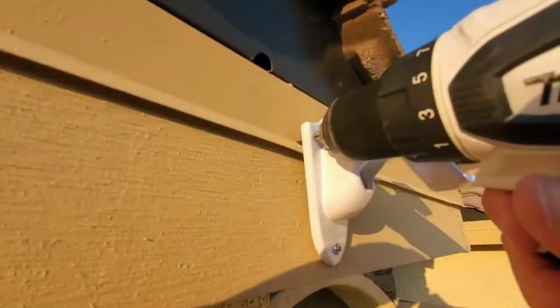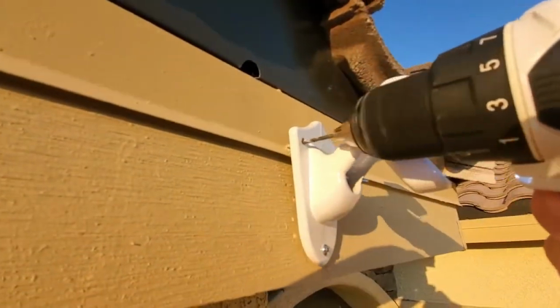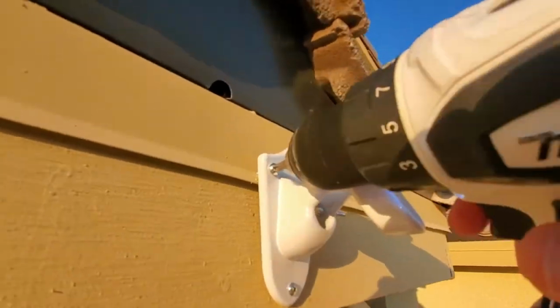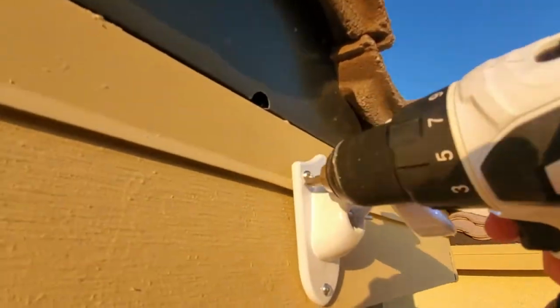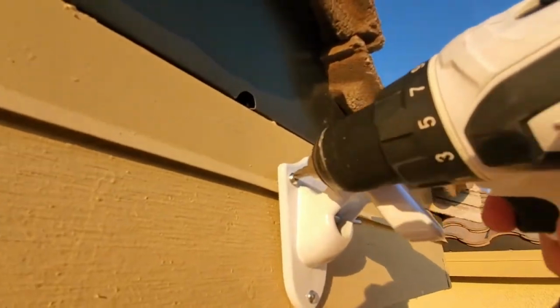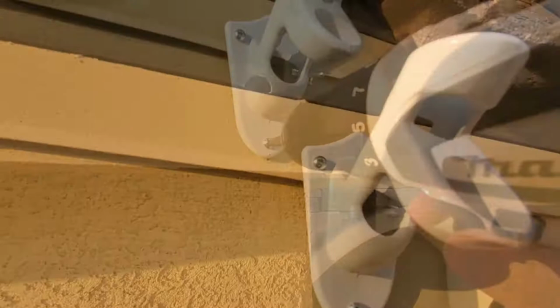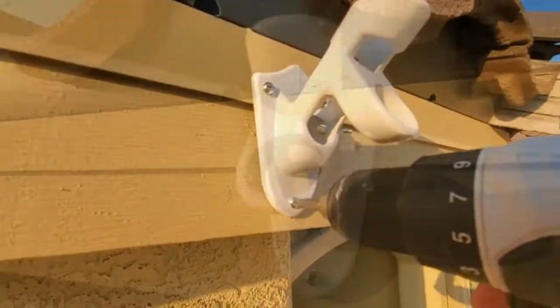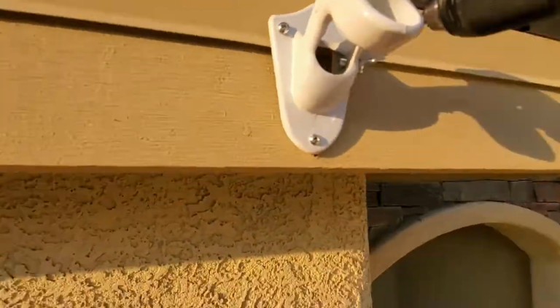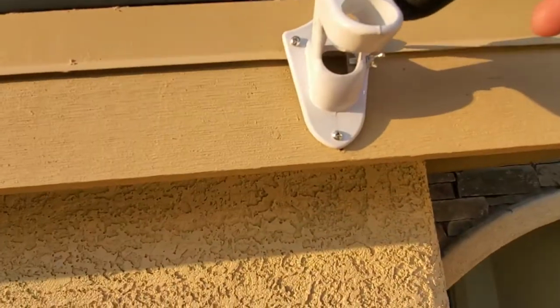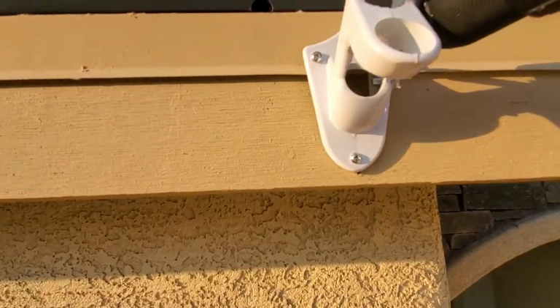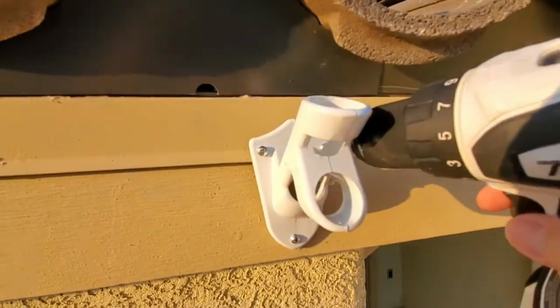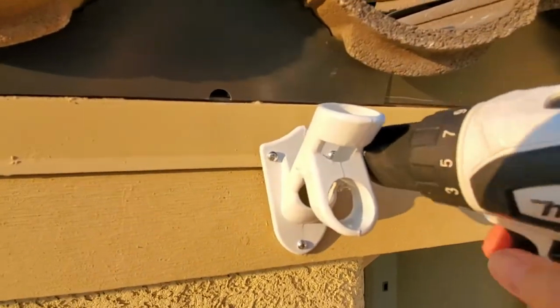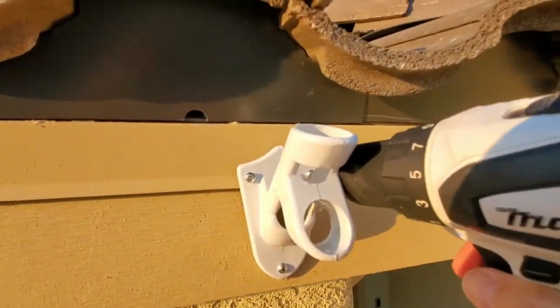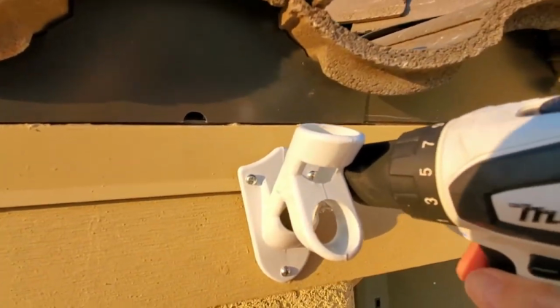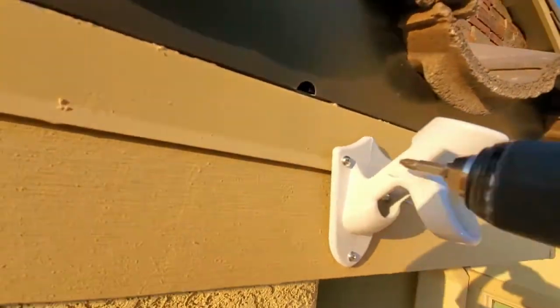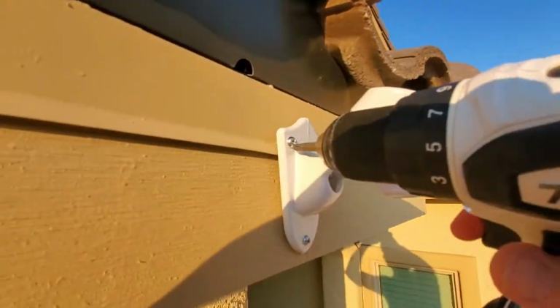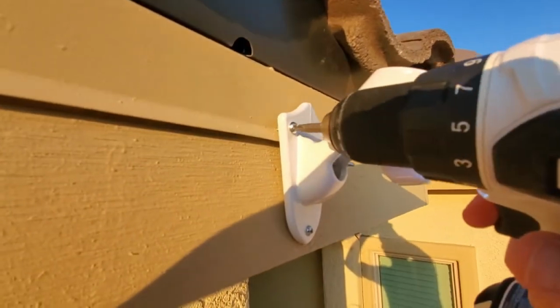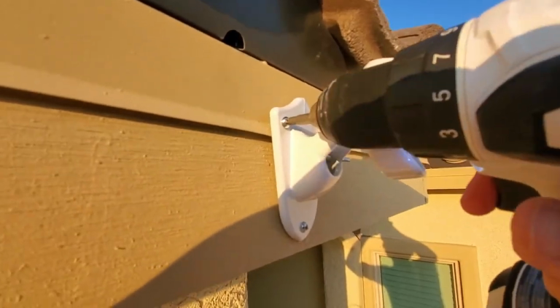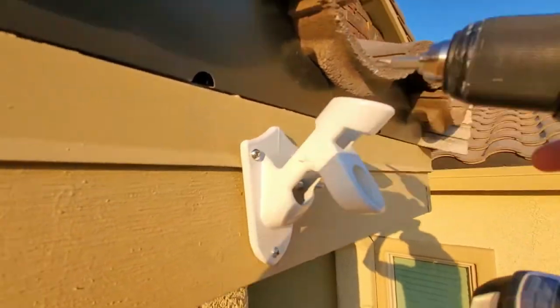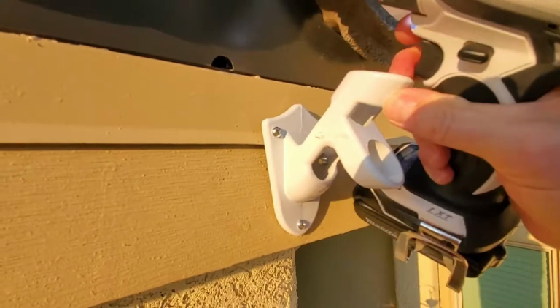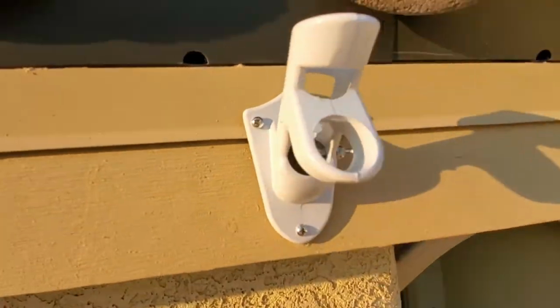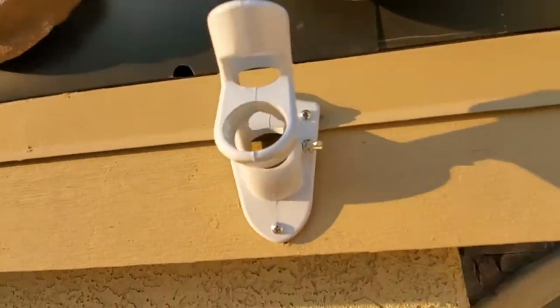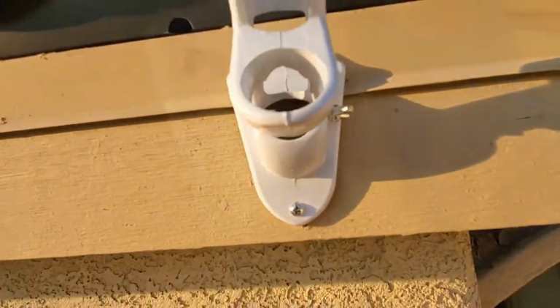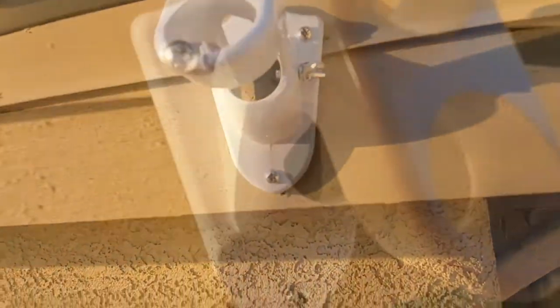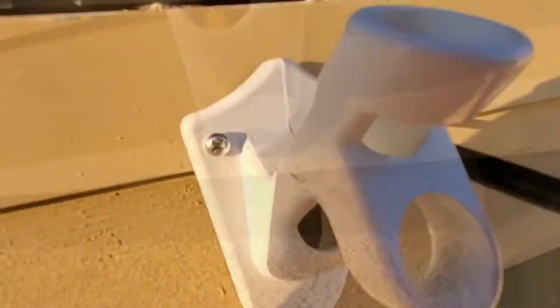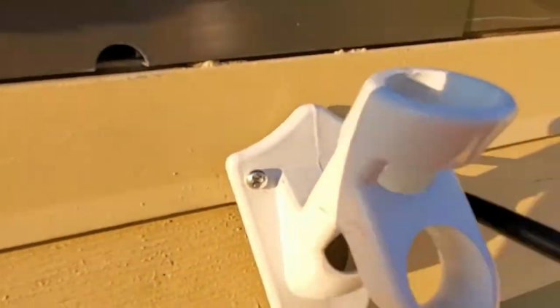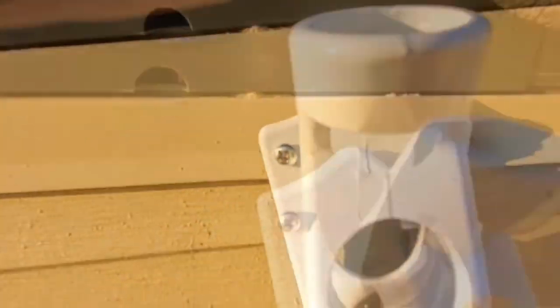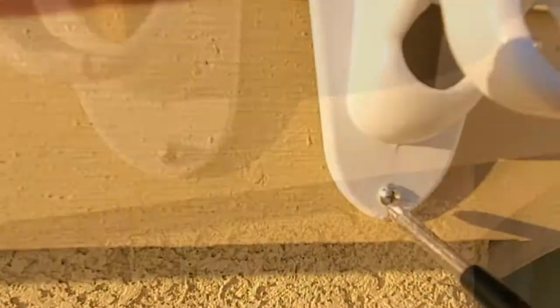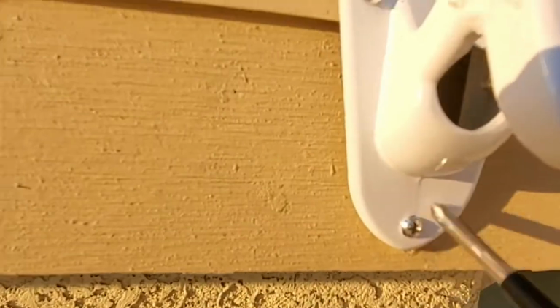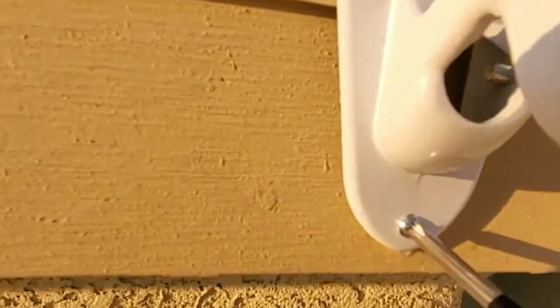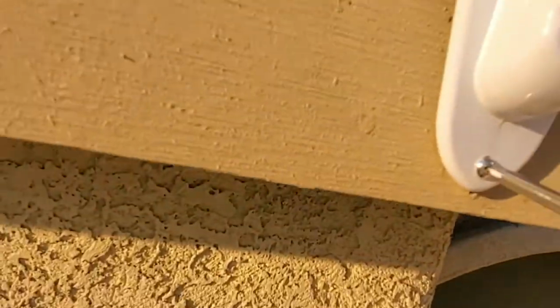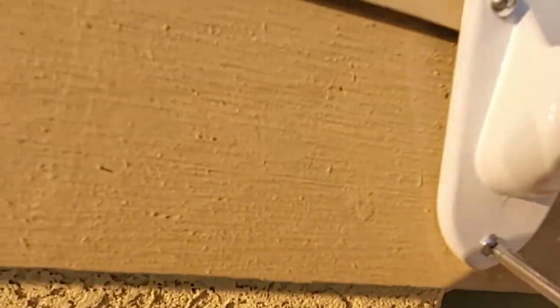Use a small bit — we want the screws to go in tight. After attaching all three screws to the mount, you can go back and hand tighten with a Phillips head screwdriver just to make sure it's really good and tight.